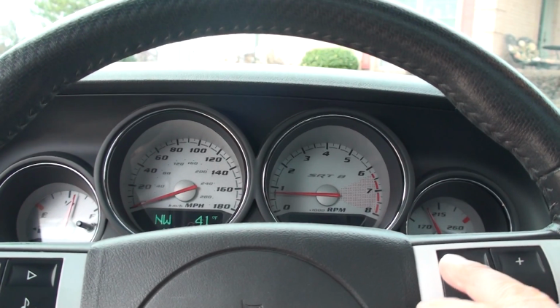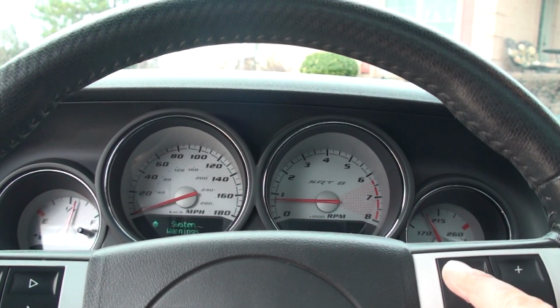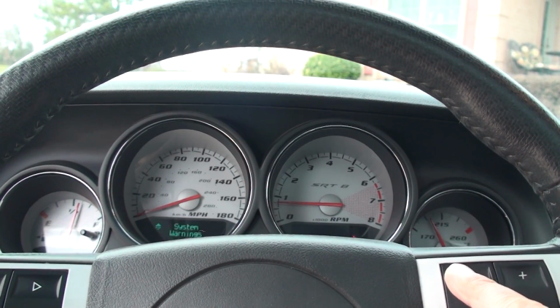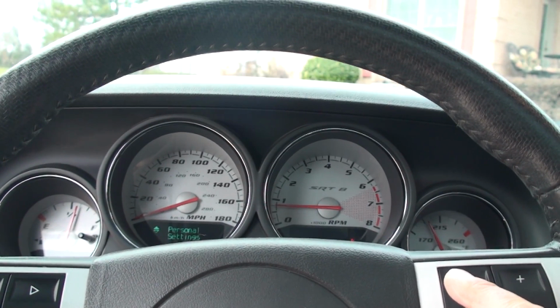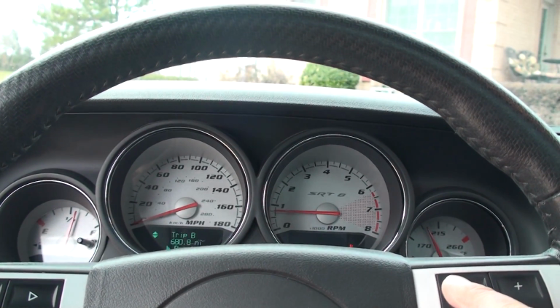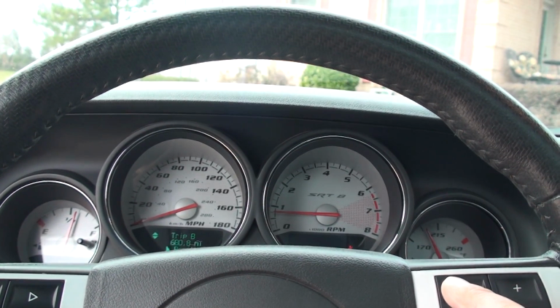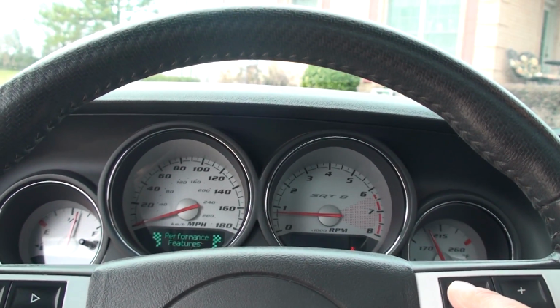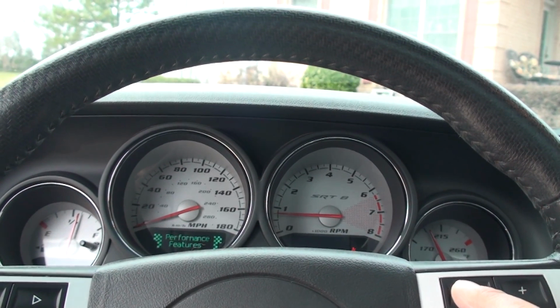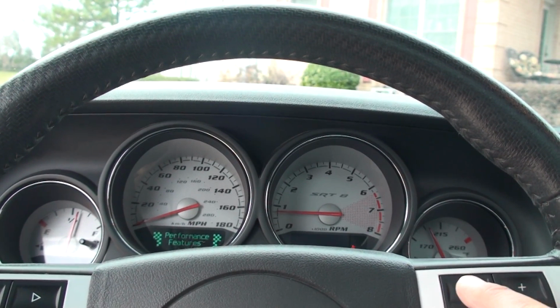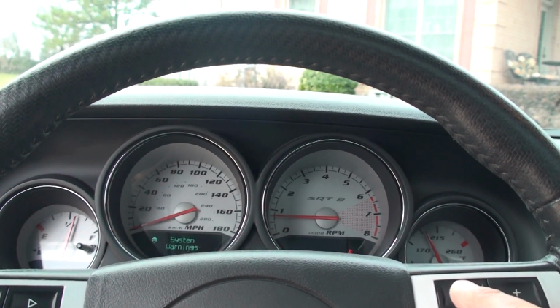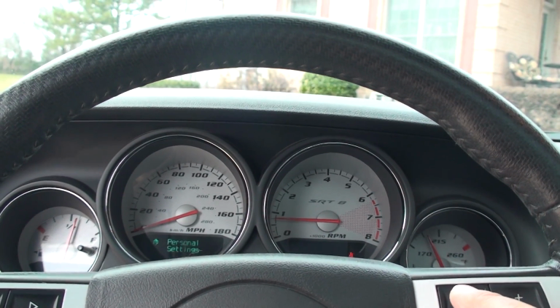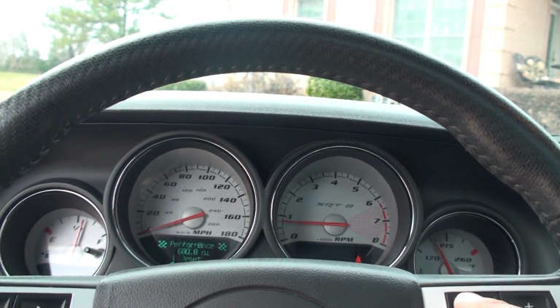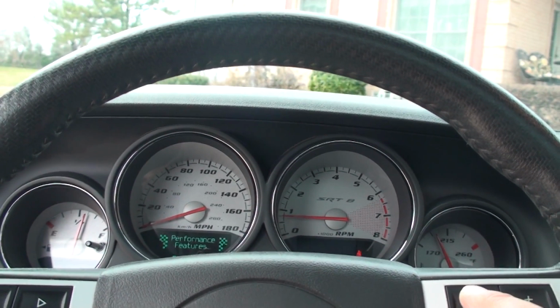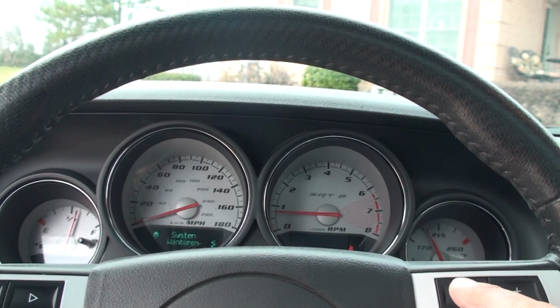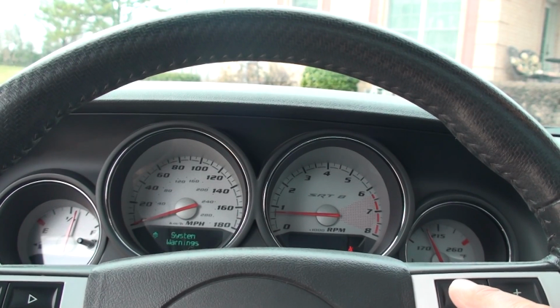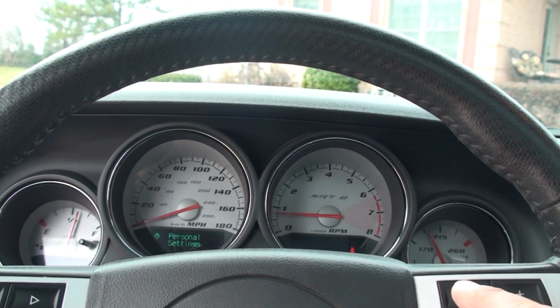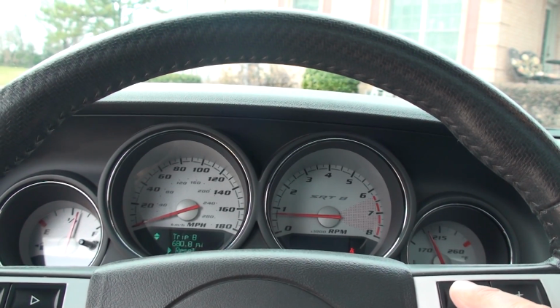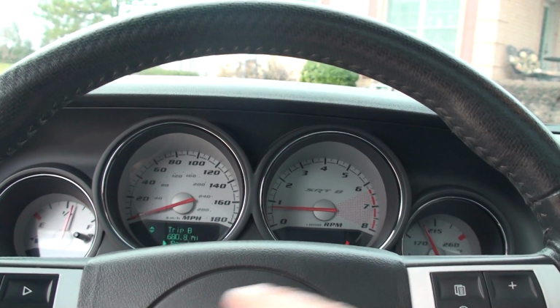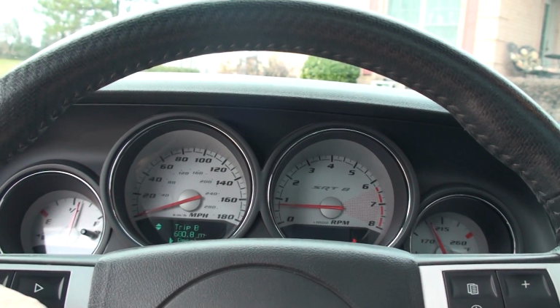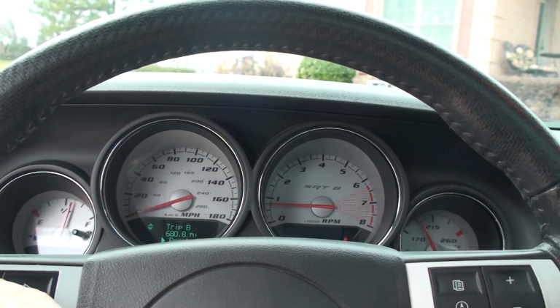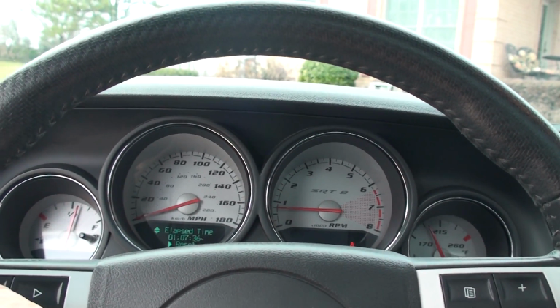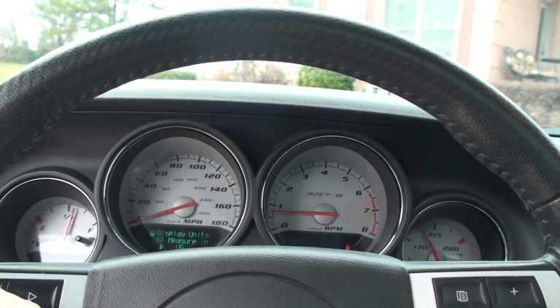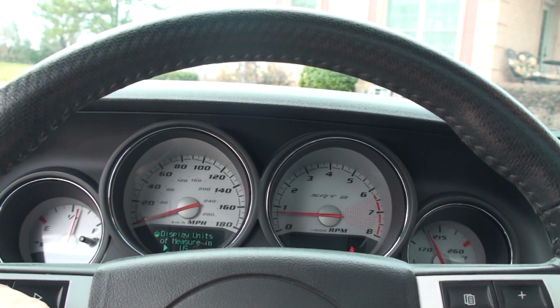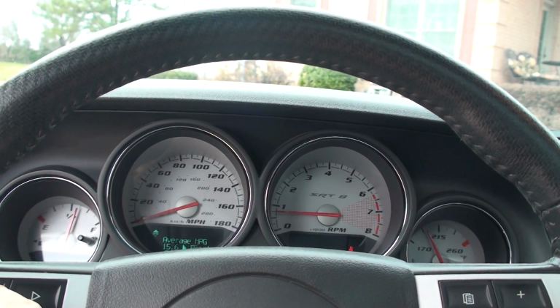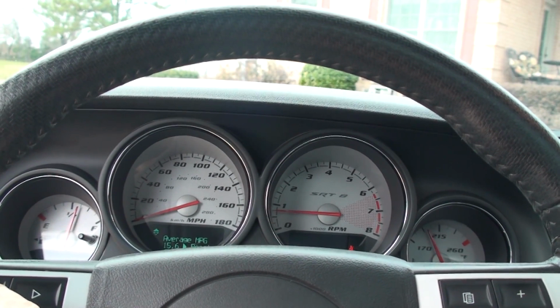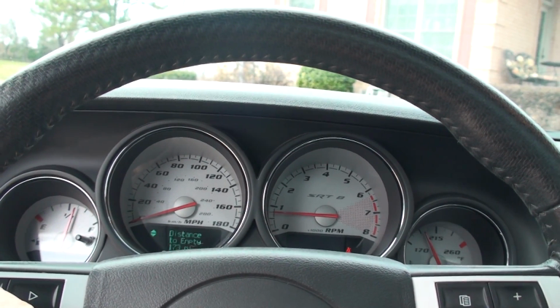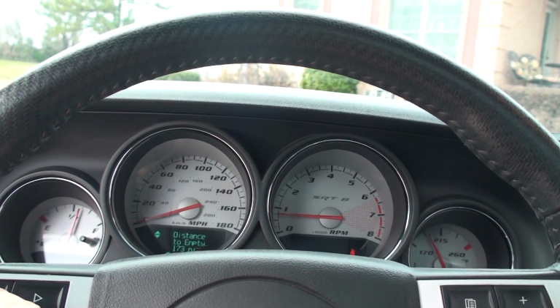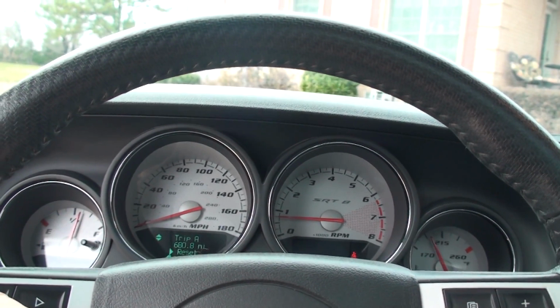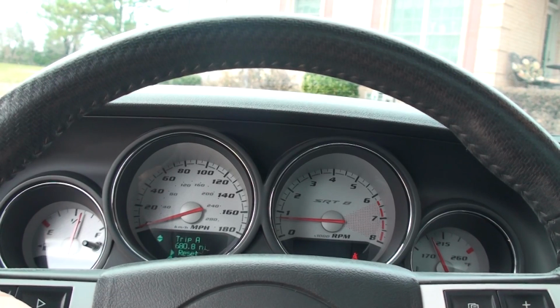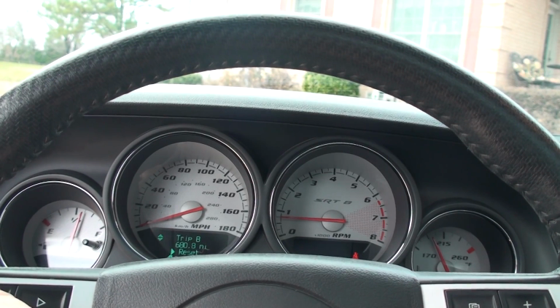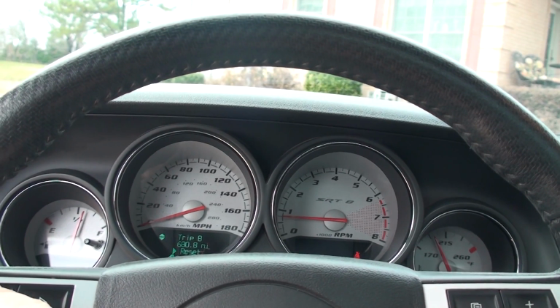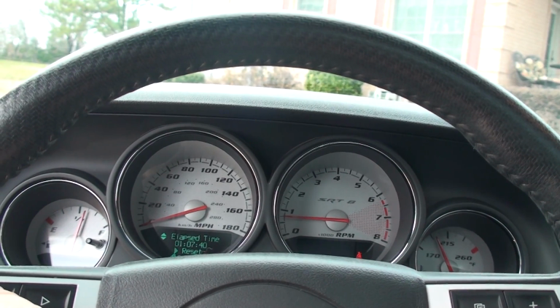I was going to show you the miles. Too many buttons. Distance to empty, fuel mileage.